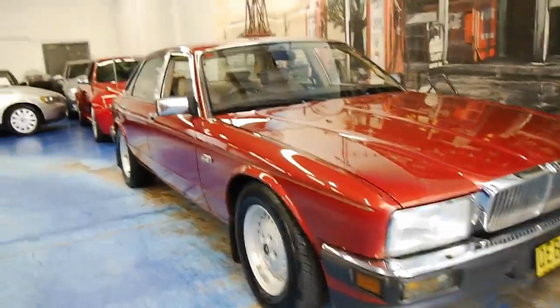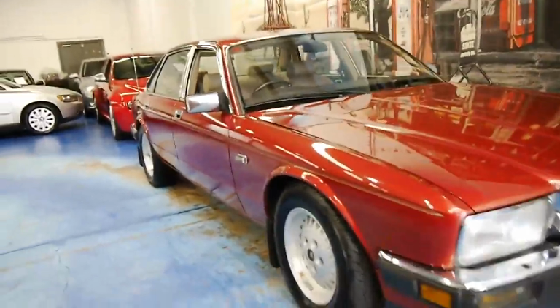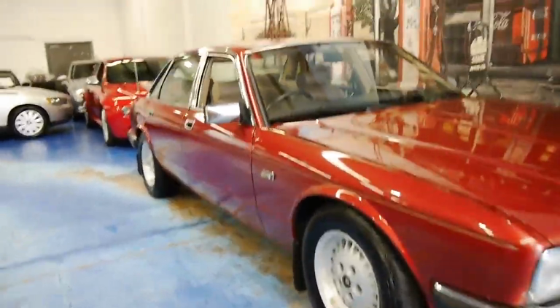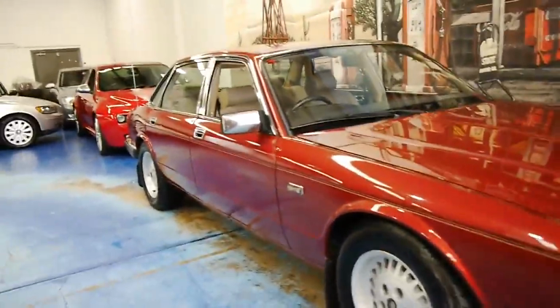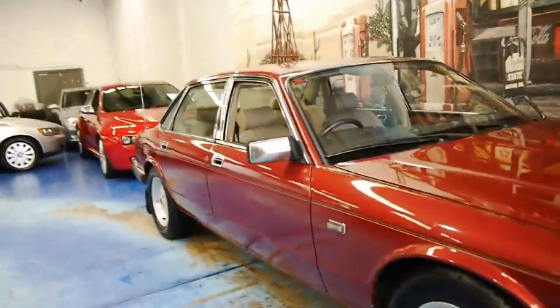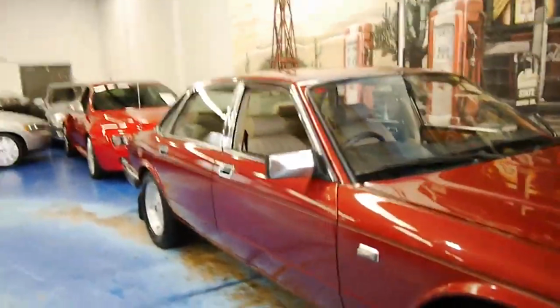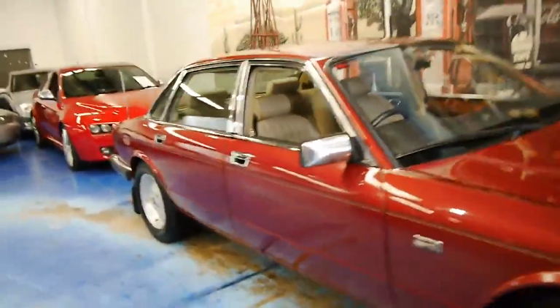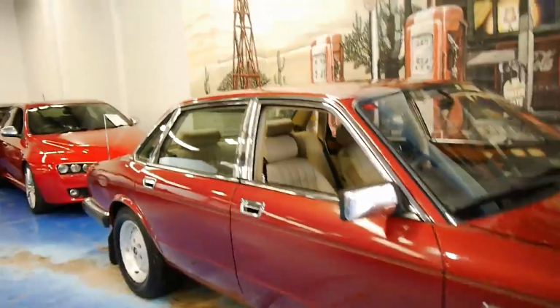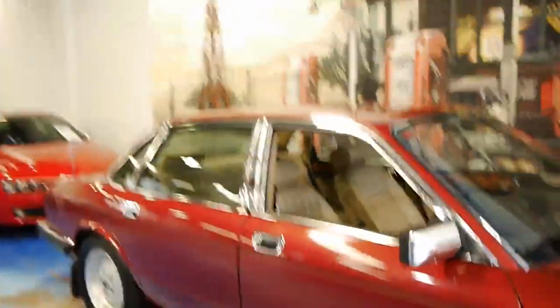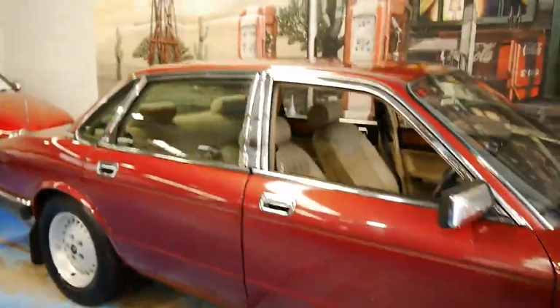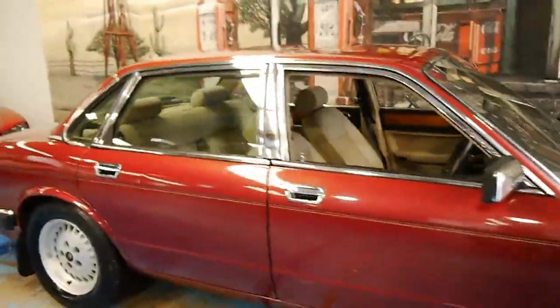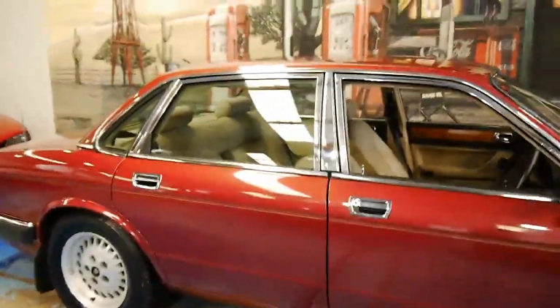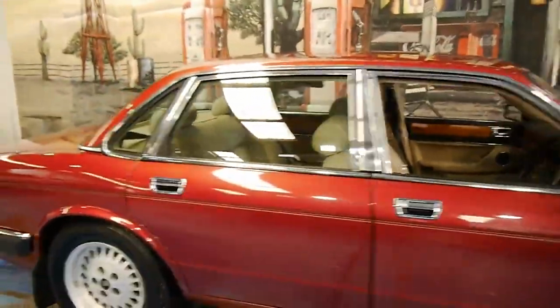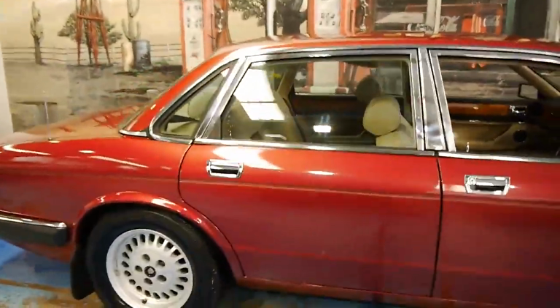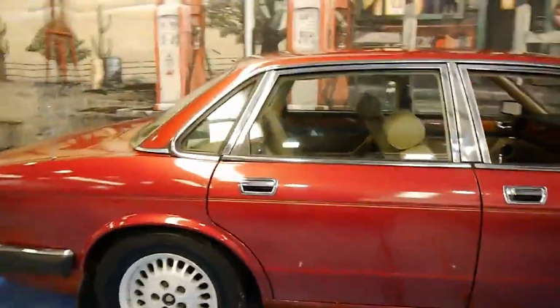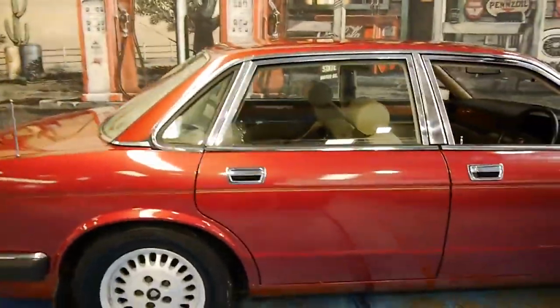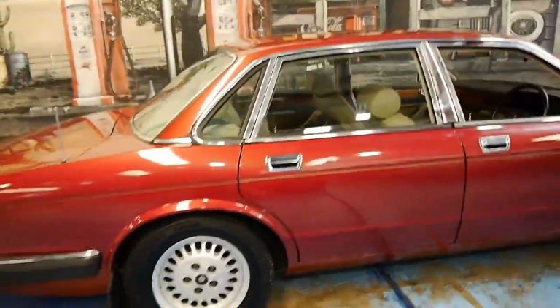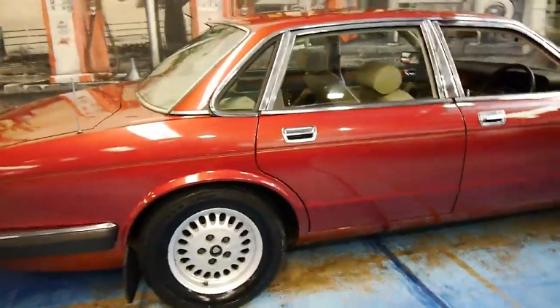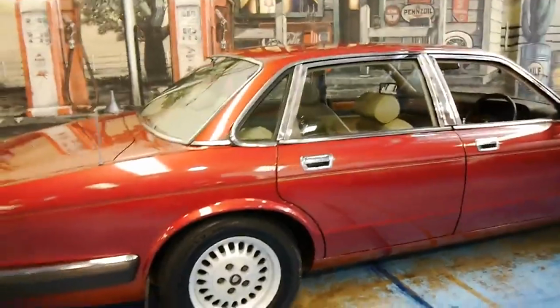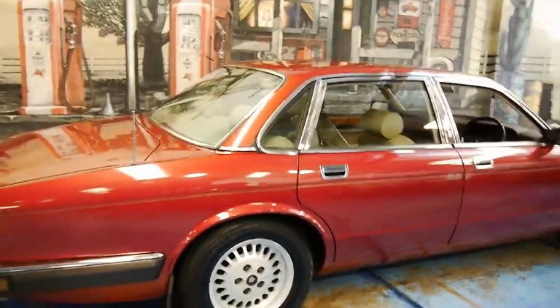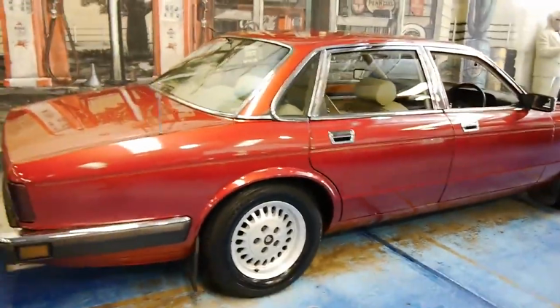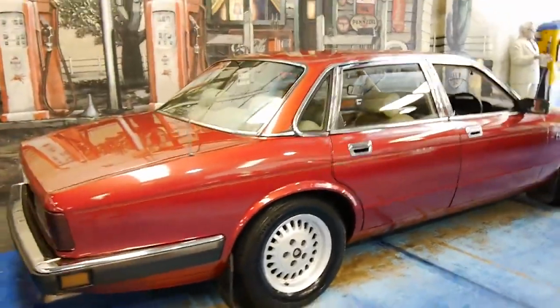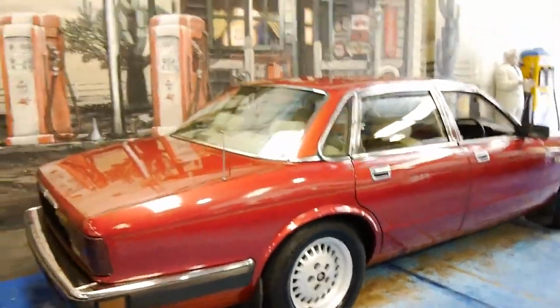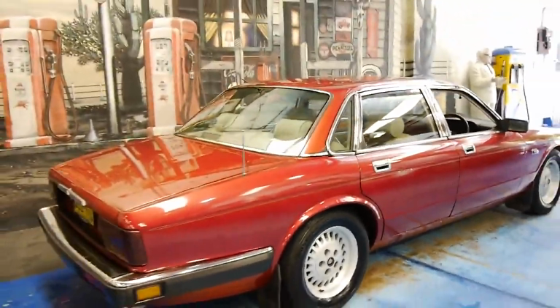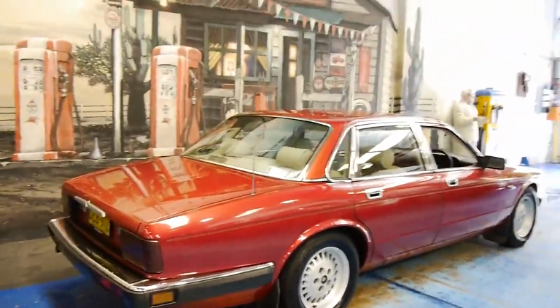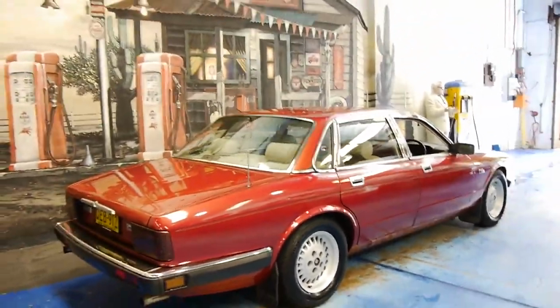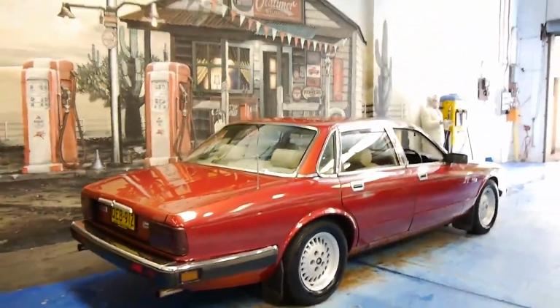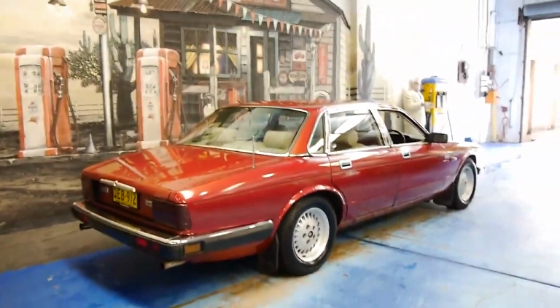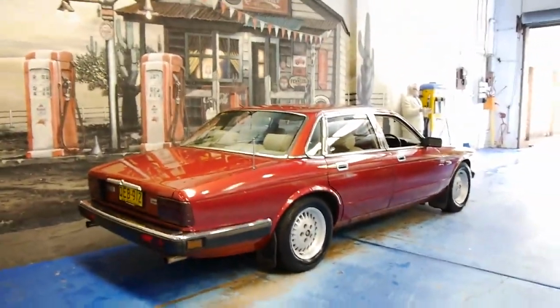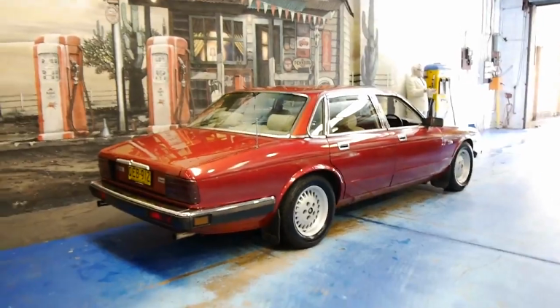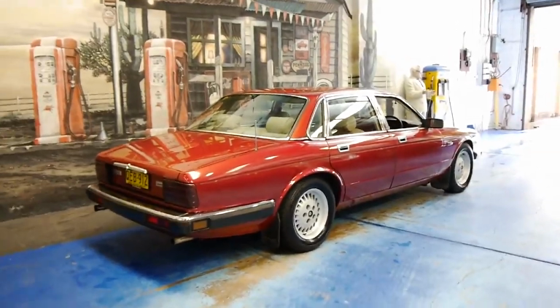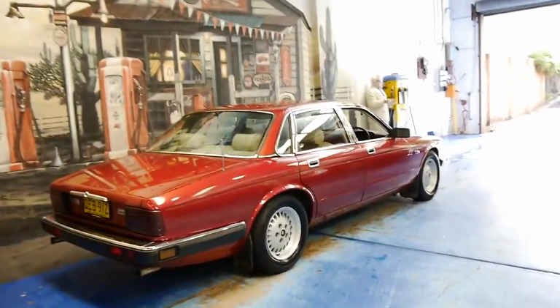Welcome to the Old Timer Centre. Today we have for you a bit of an old timer — it's a 1988 Jaguar Sovereign with the 3.6 litre six-cylinder engine.